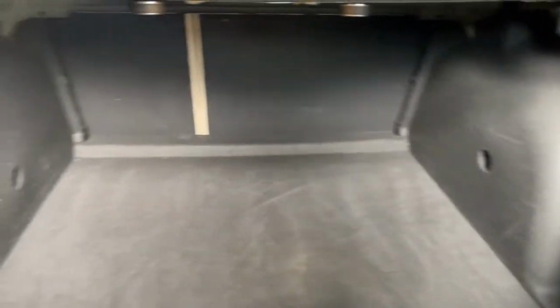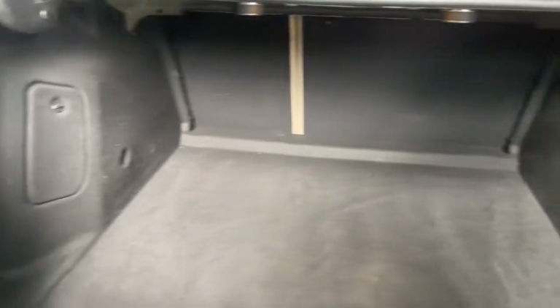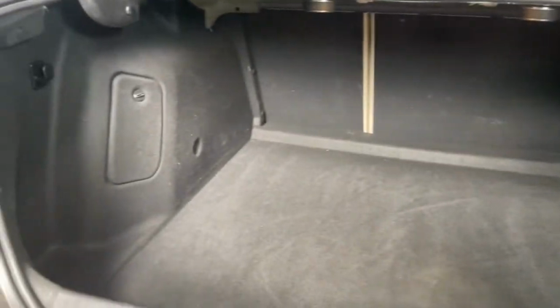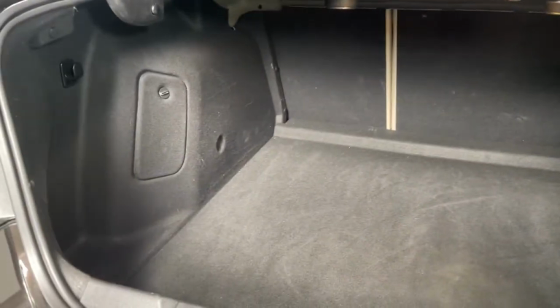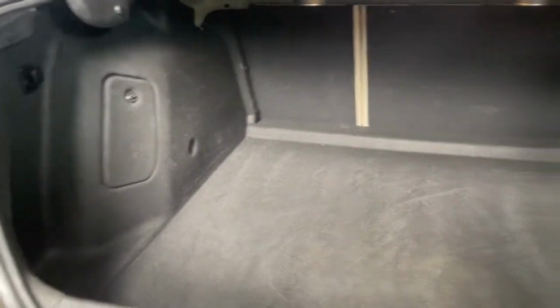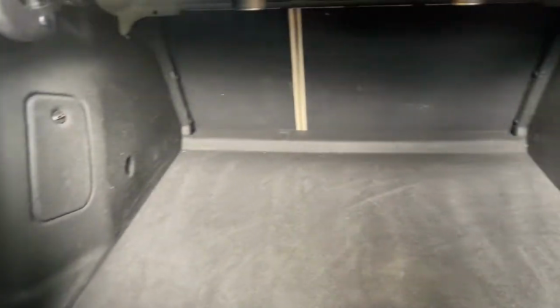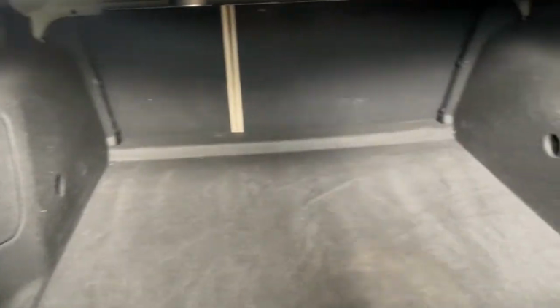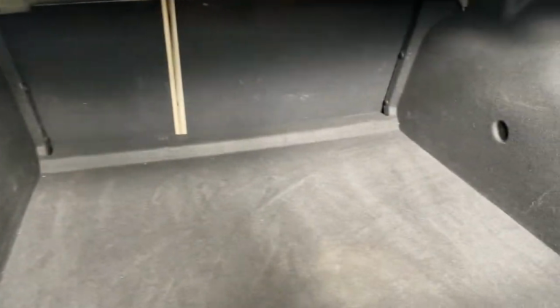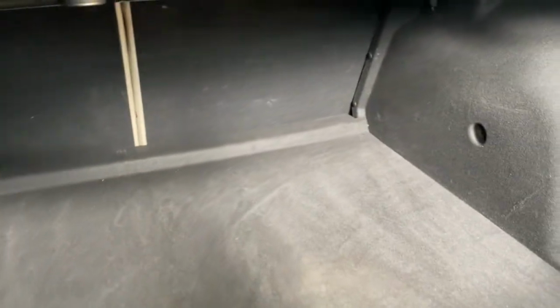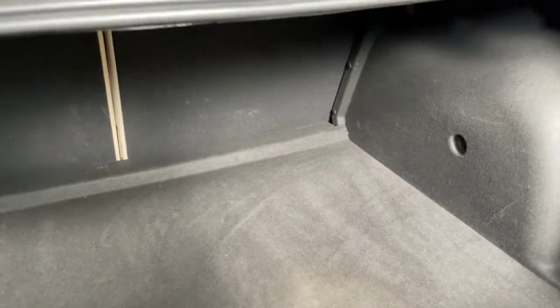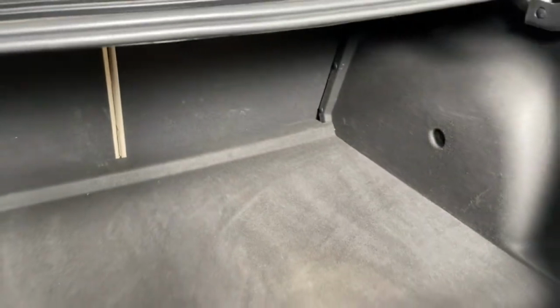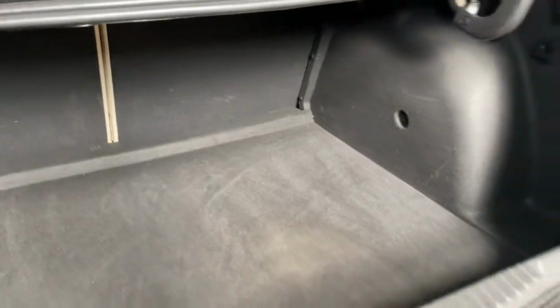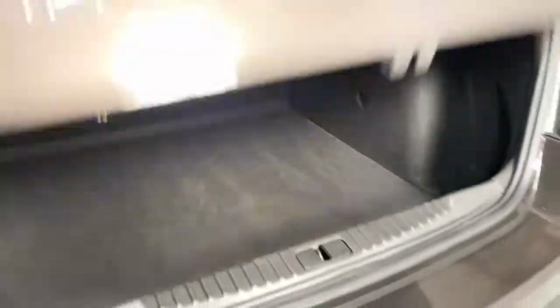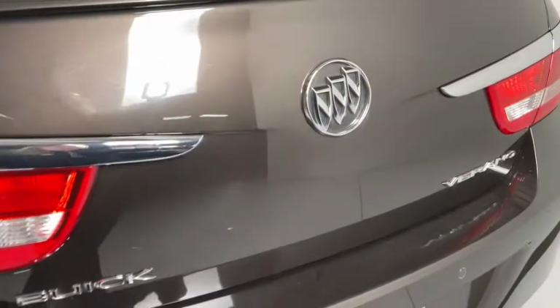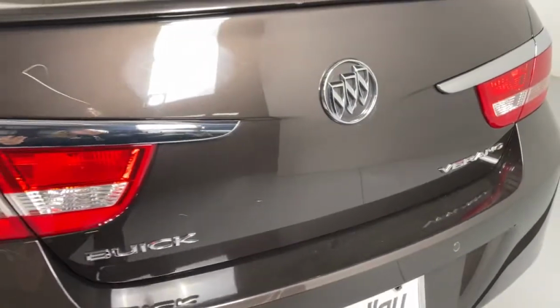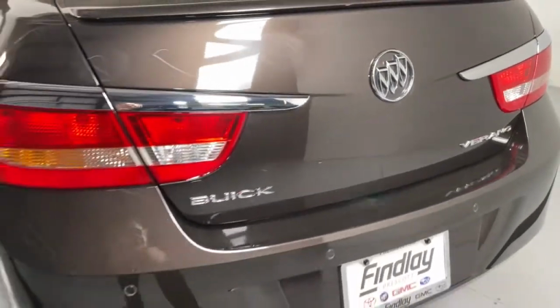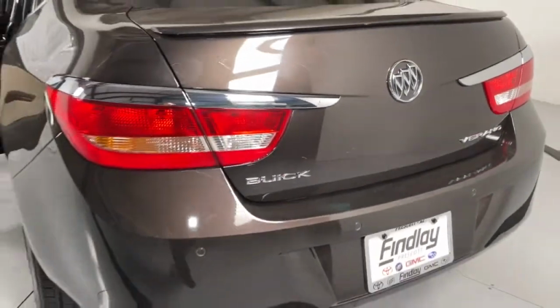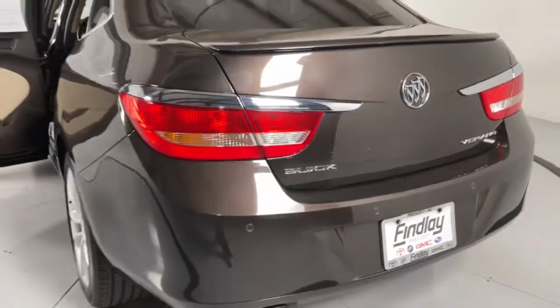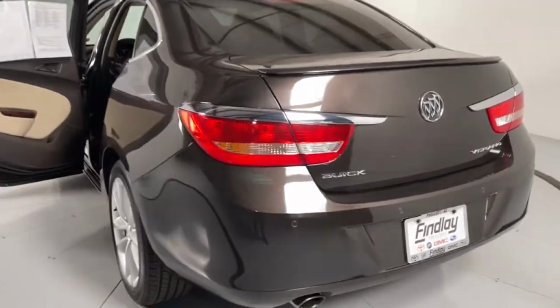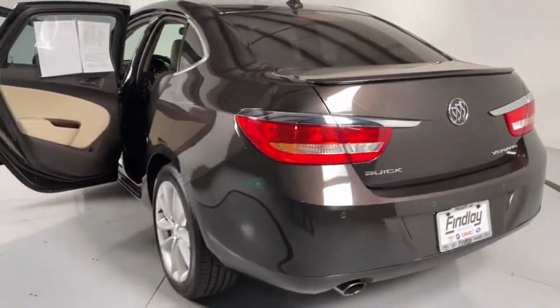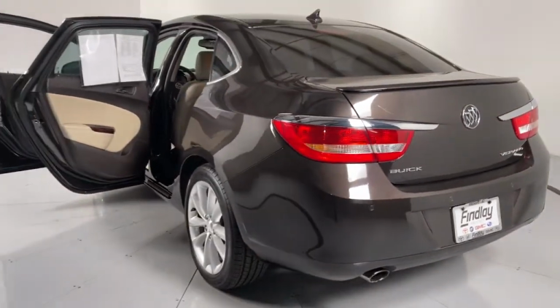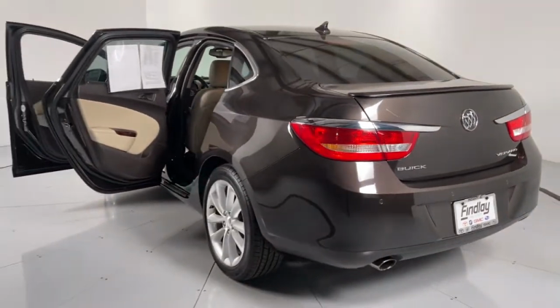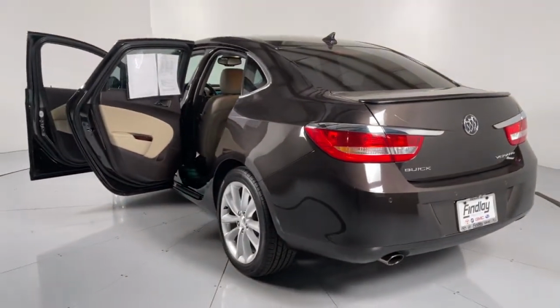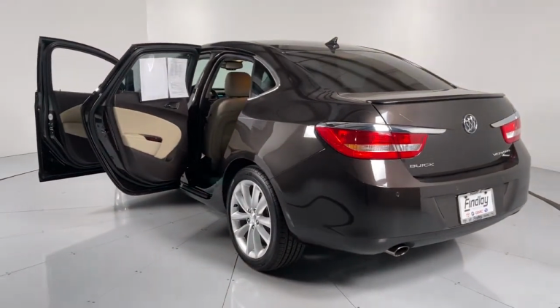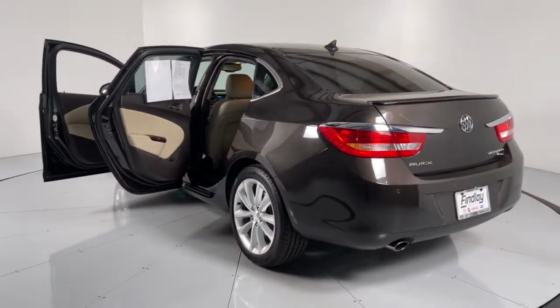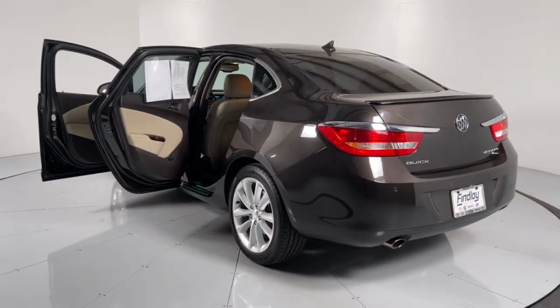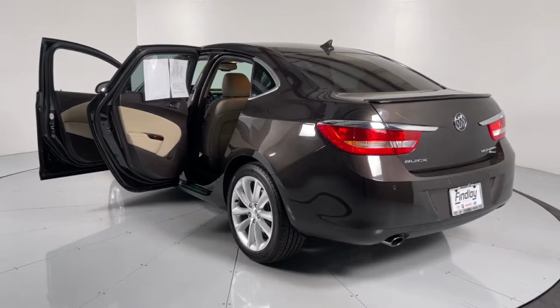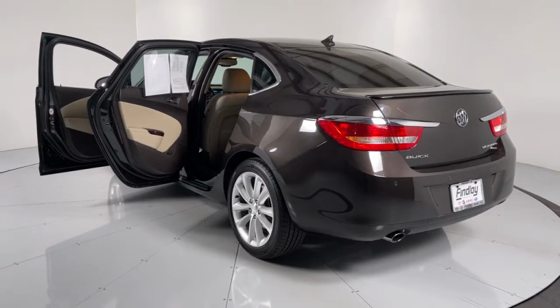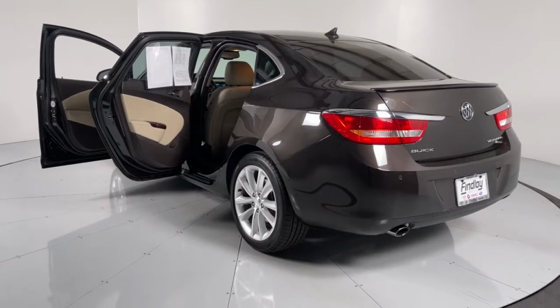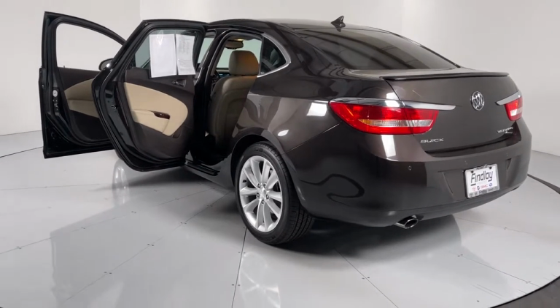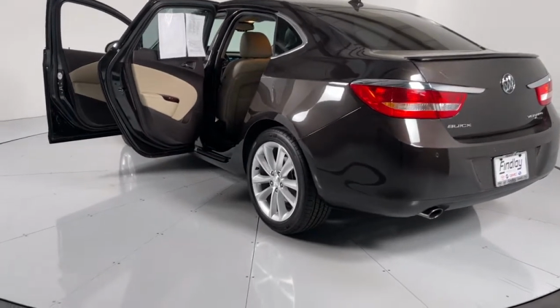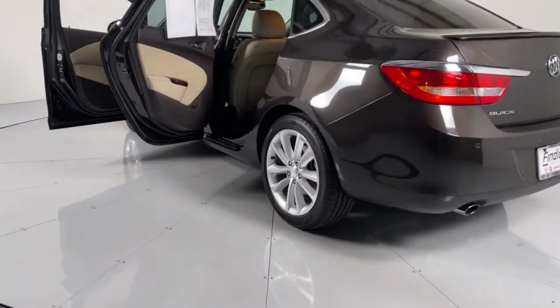The following are some of this vehicle's highlighted options: electronic stability control, trip computer, power windows, bucket seats, four-wheel disc brakes, power steering.